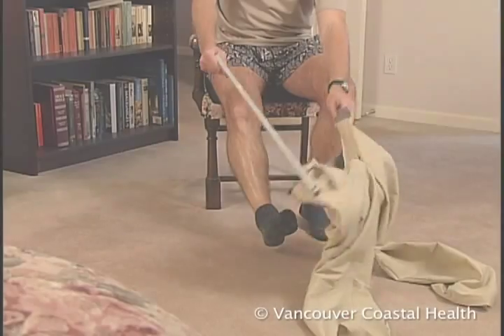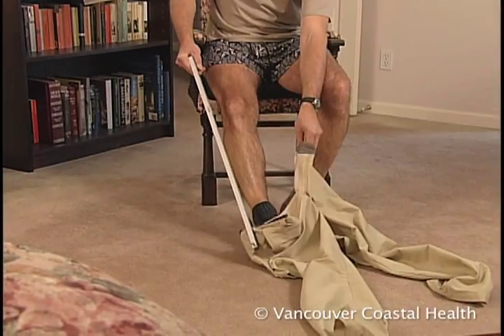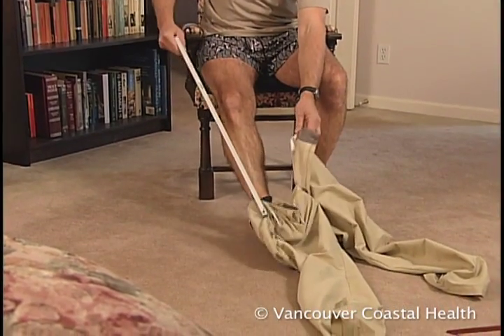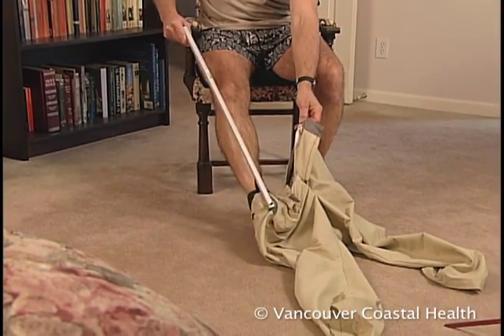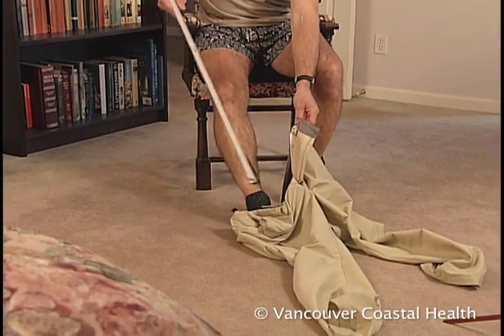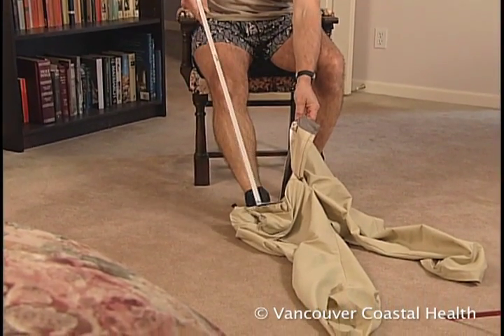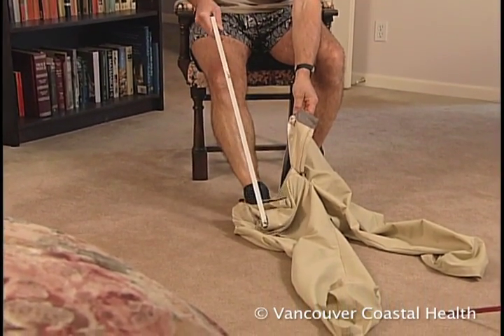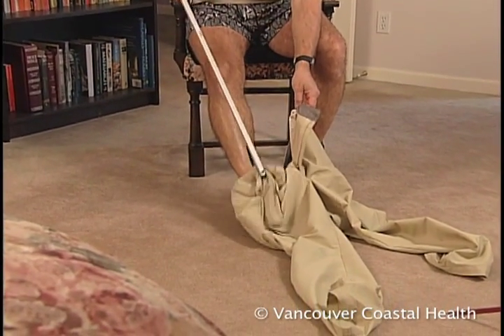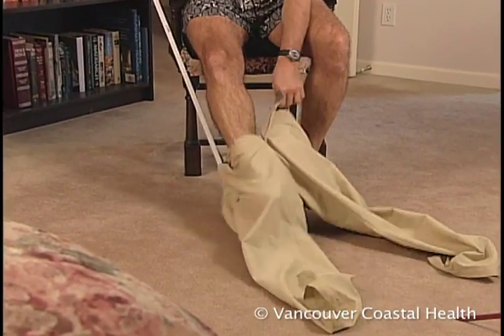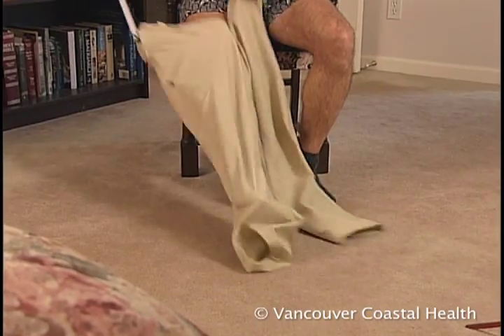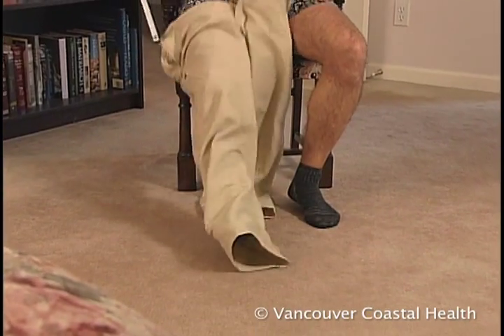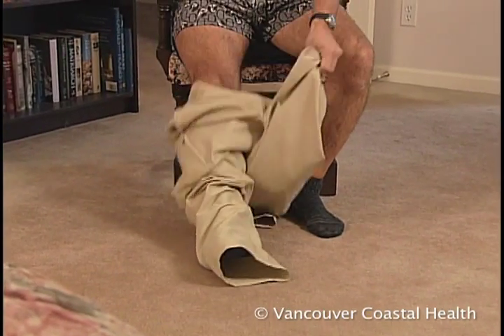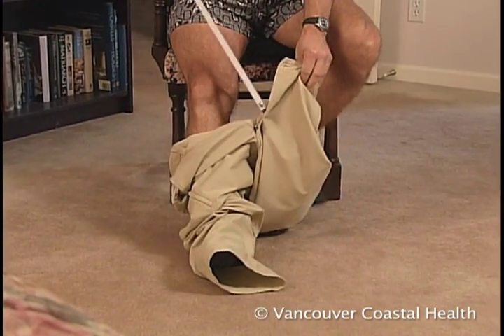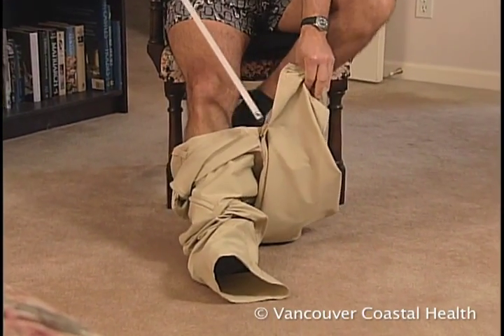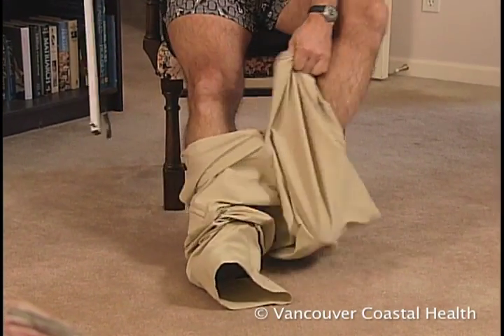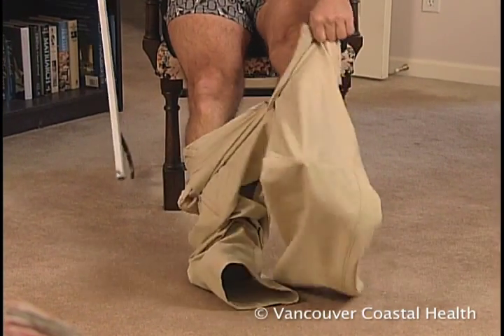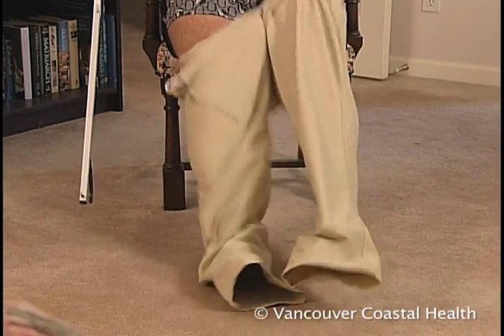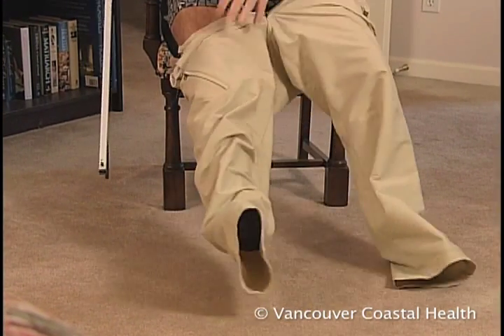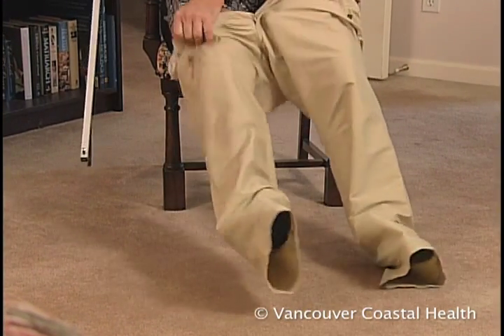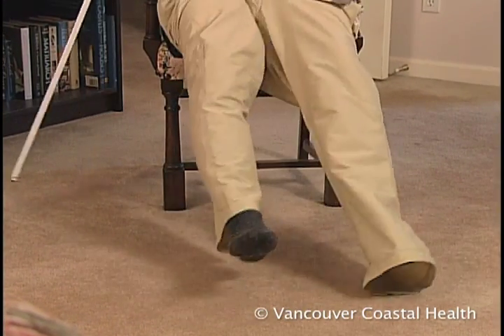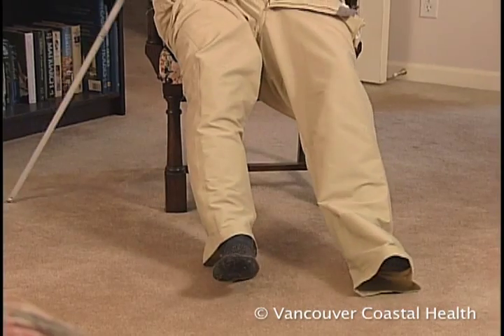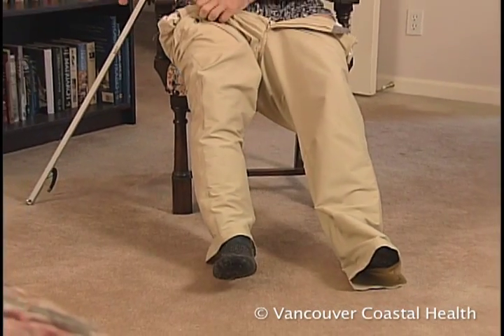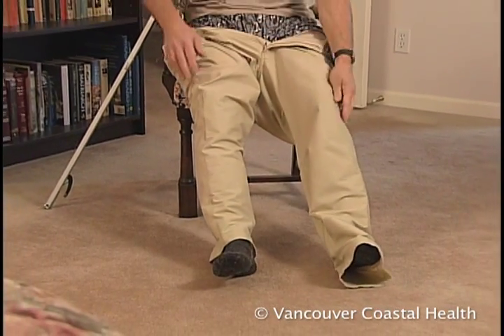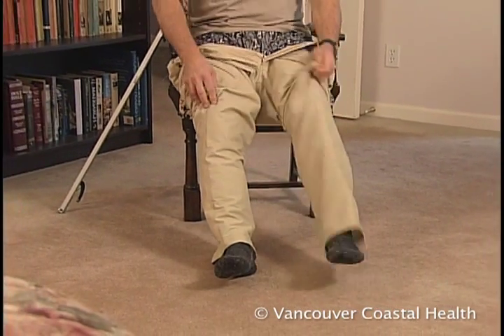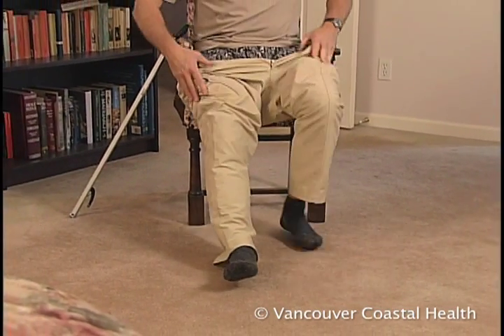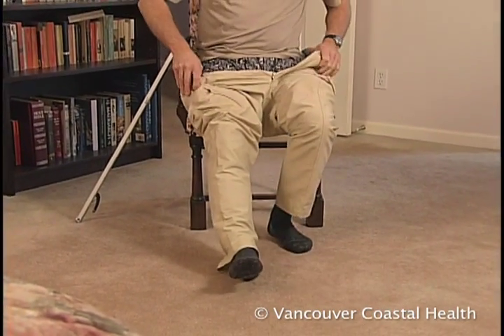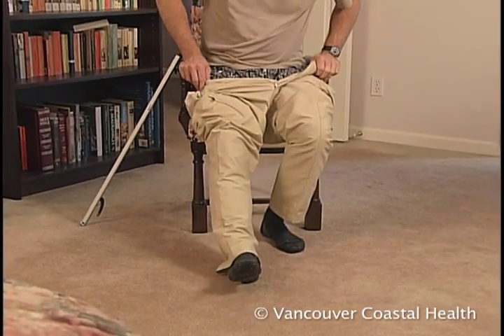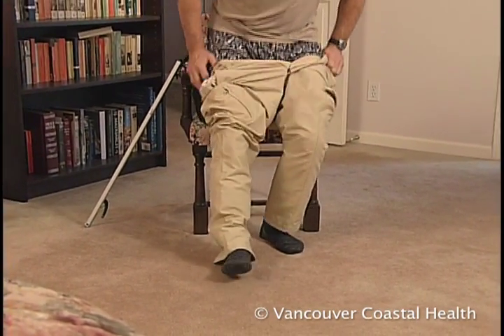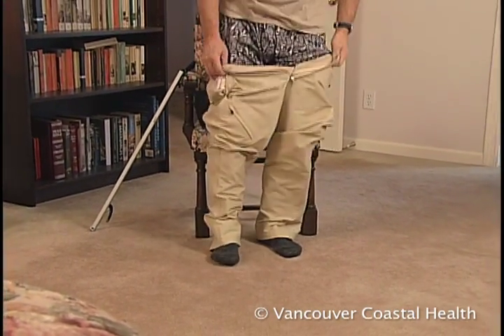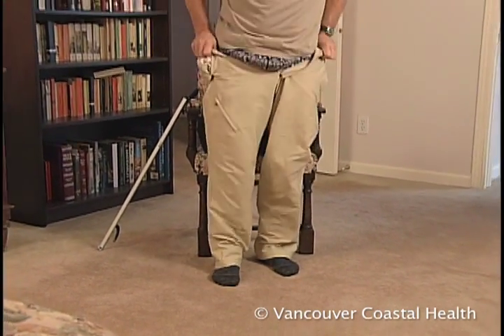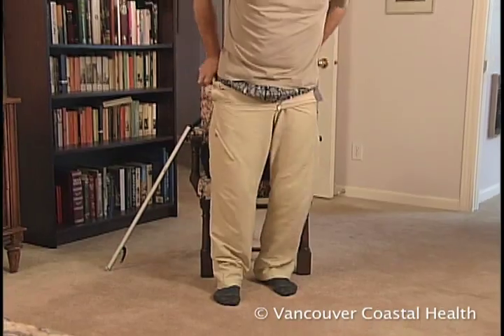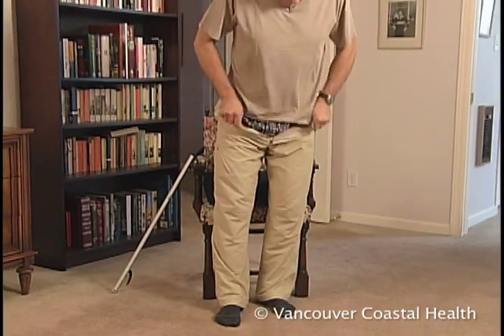To put on pants, take the long-handled reacher and pull the pant leg over the operated leg first, then the good leg. Move to the edge of the chair, extend the surgical leg, stand up, and pull up the pants.